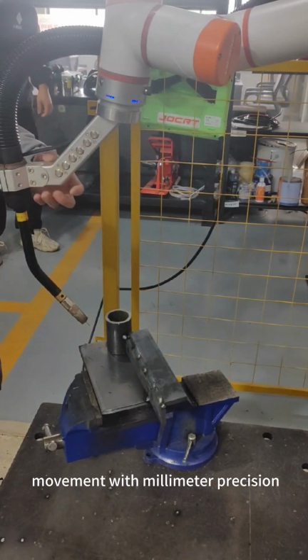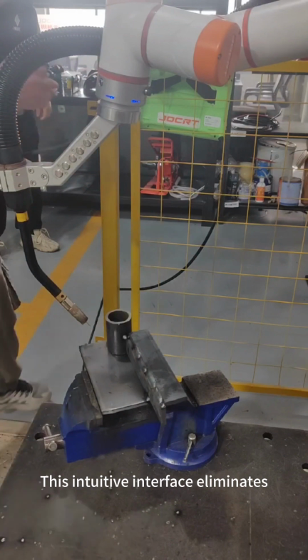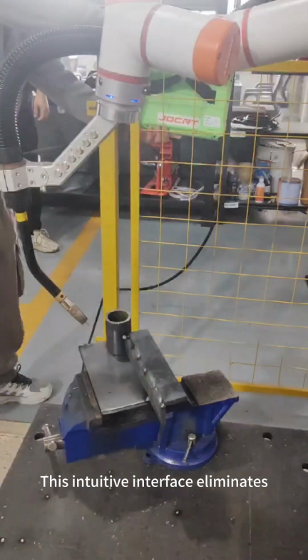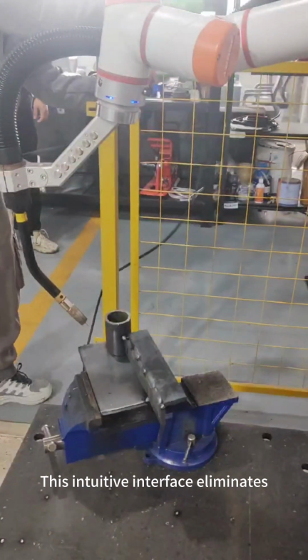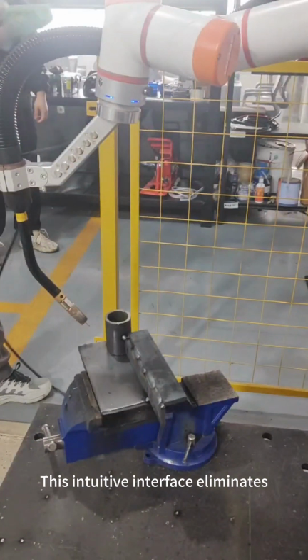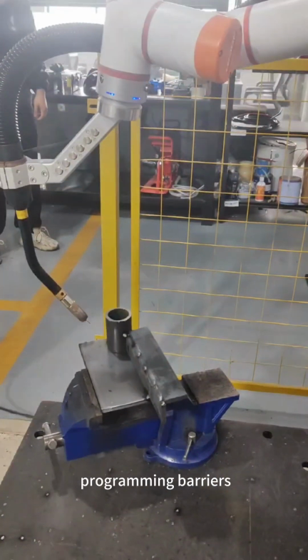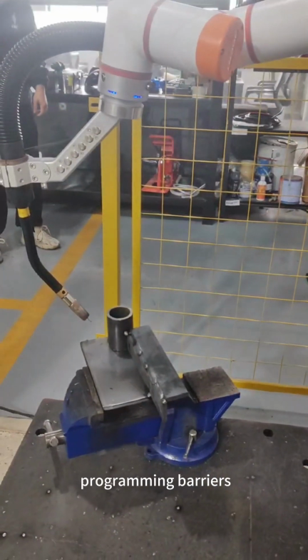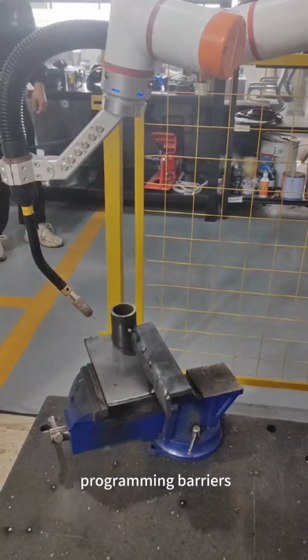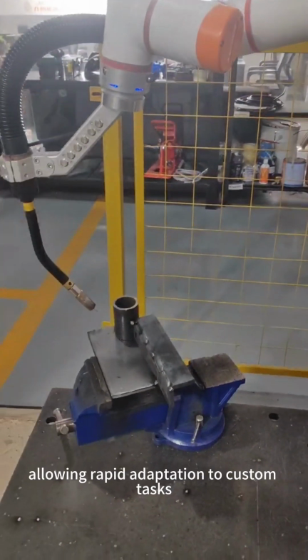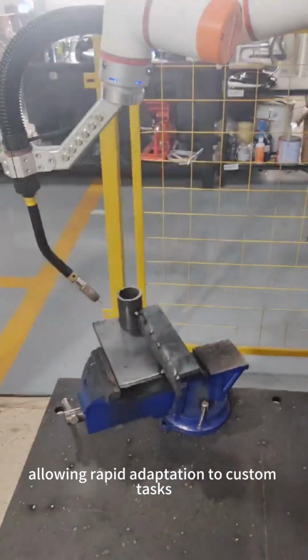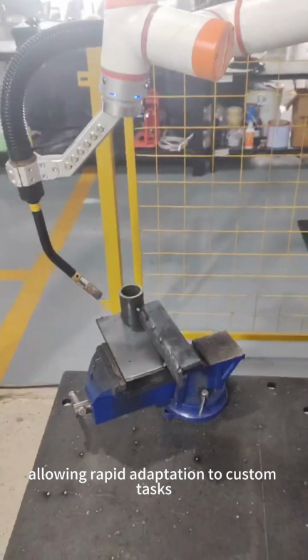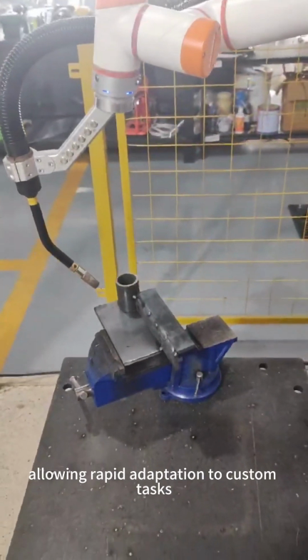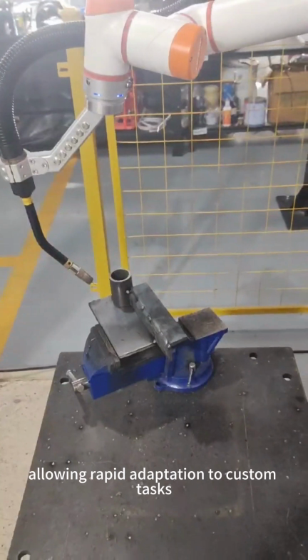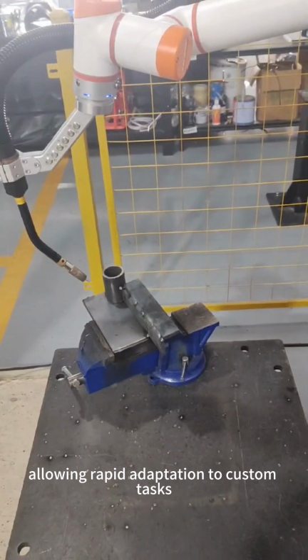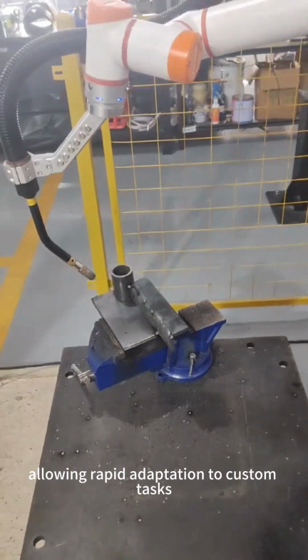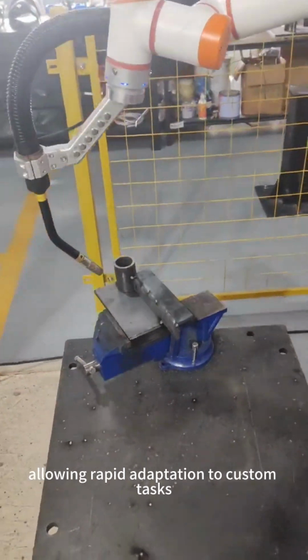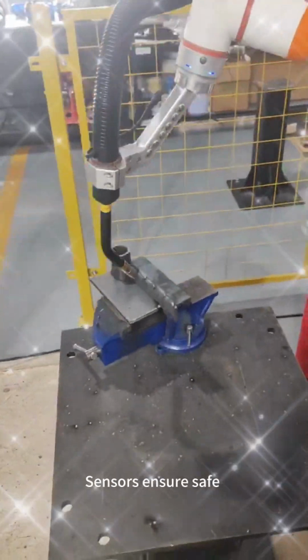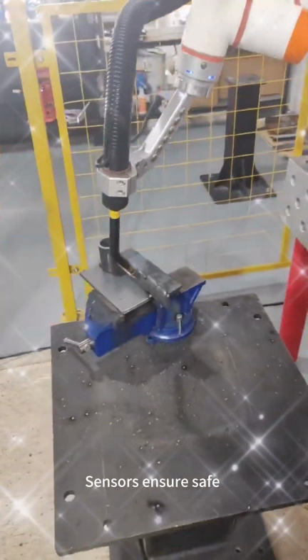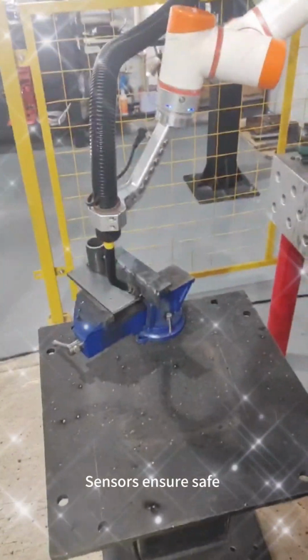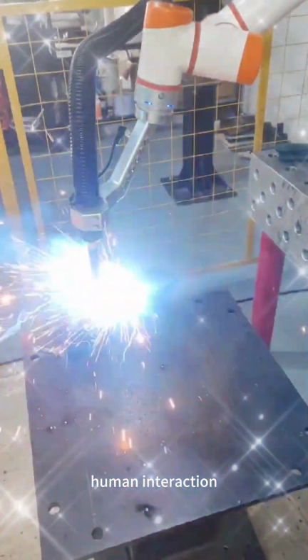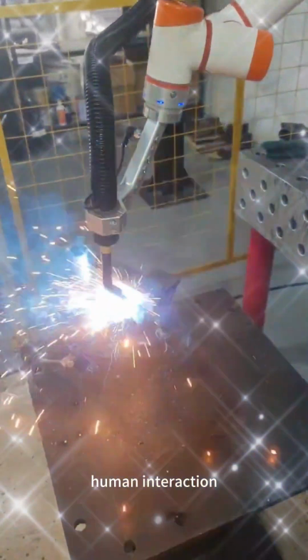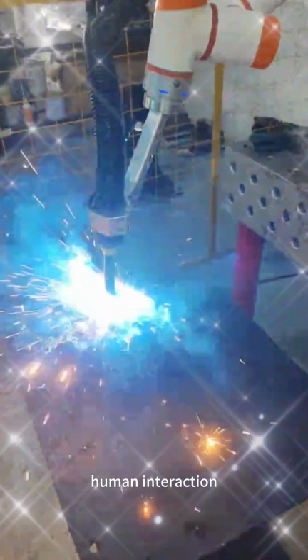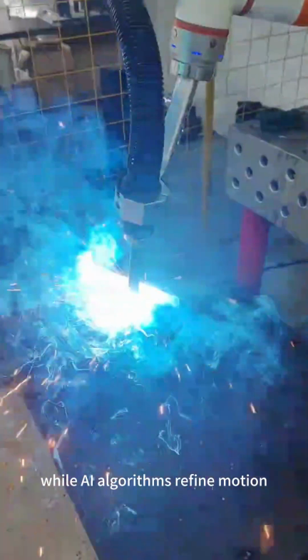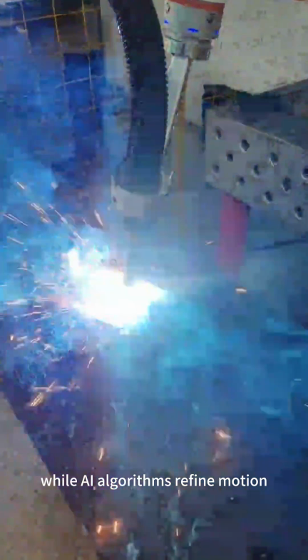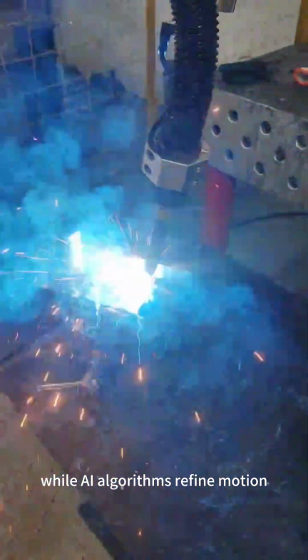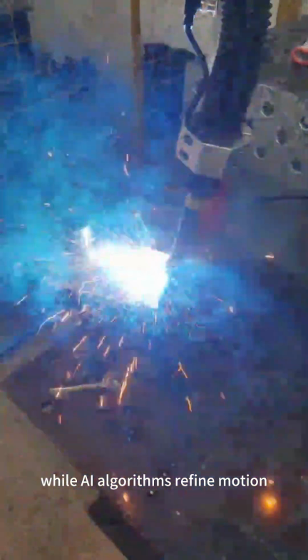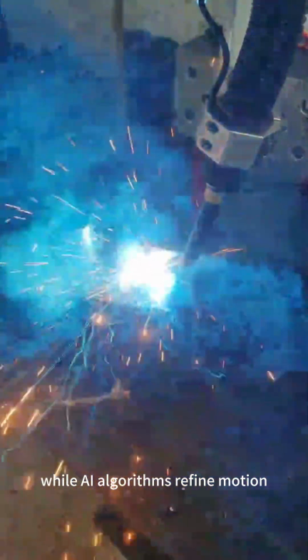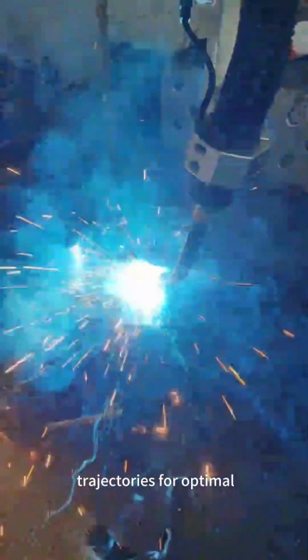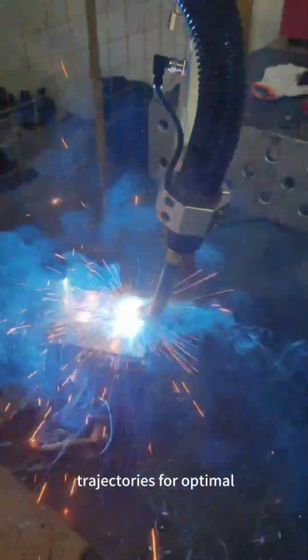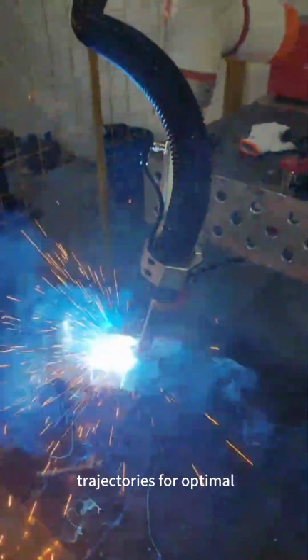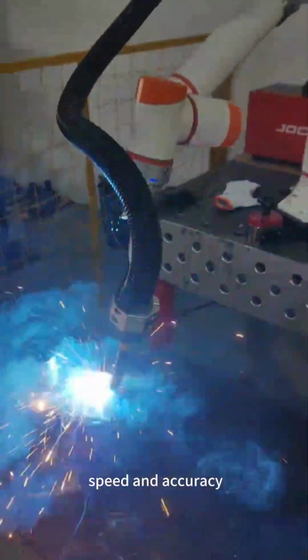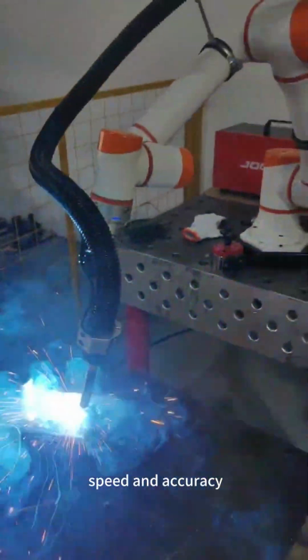This intuitive interface eliminates programming barriers, allowing rapid adaptation to custom tasks. Sensors ensure safe human interaction, while AI algorithms refine motion trajectories for optimal speed and accuracy.